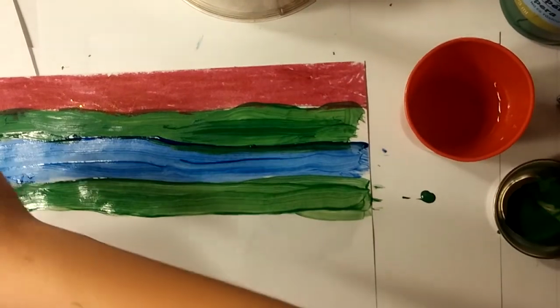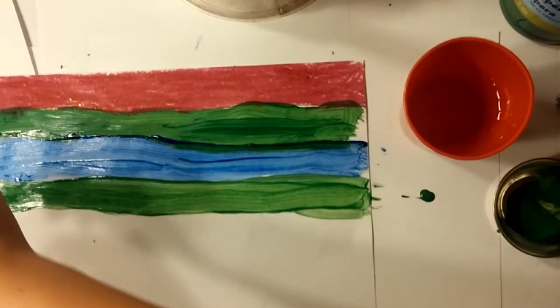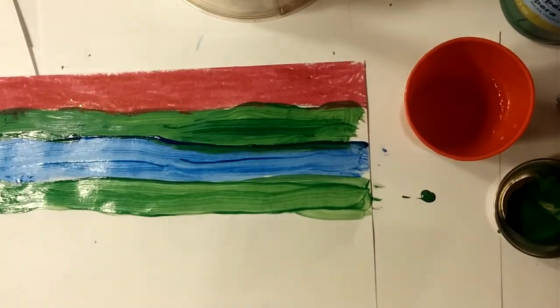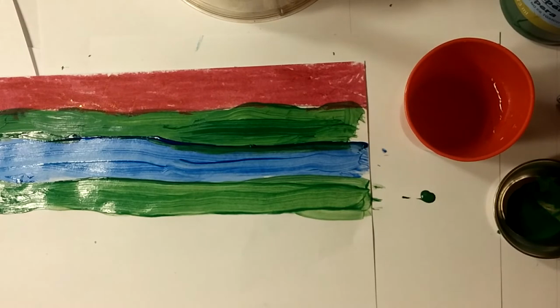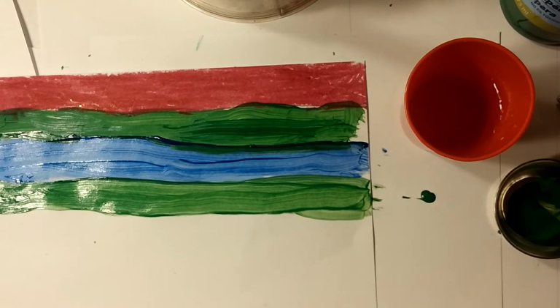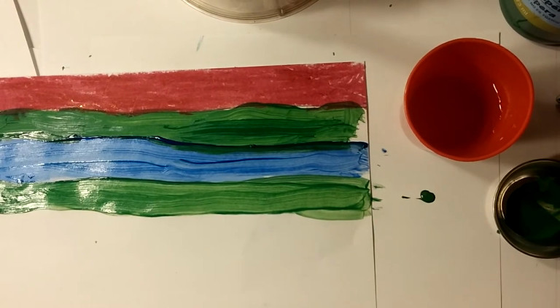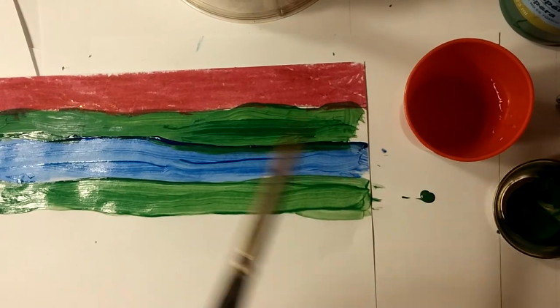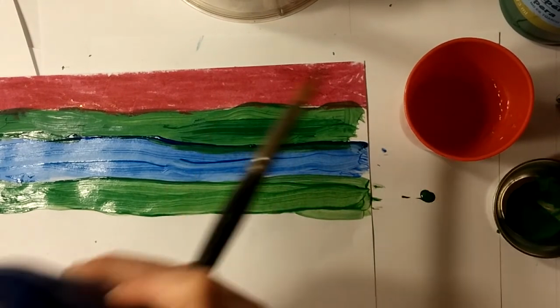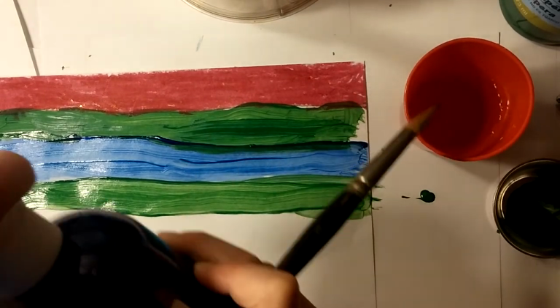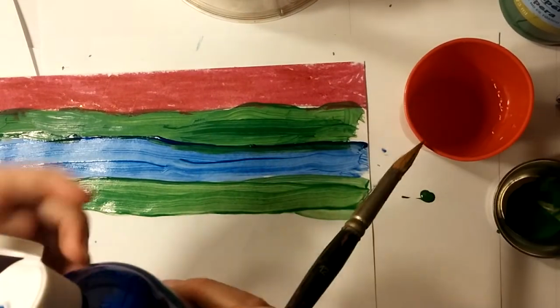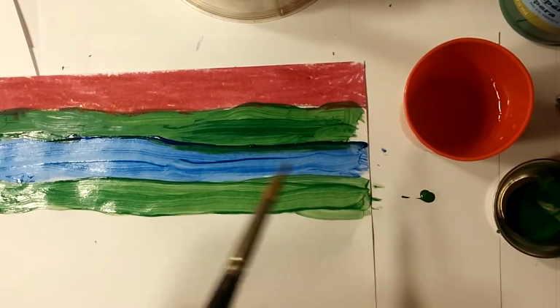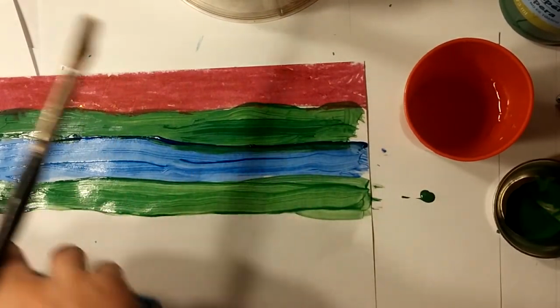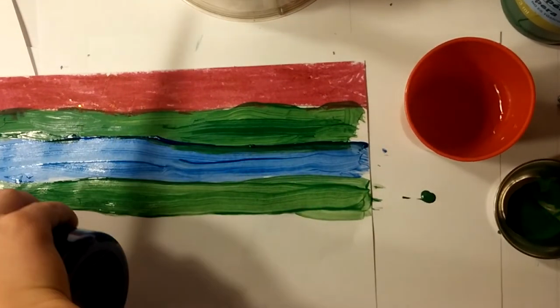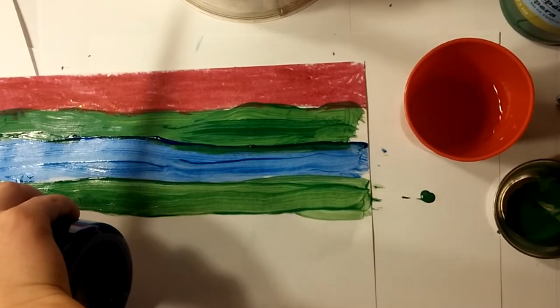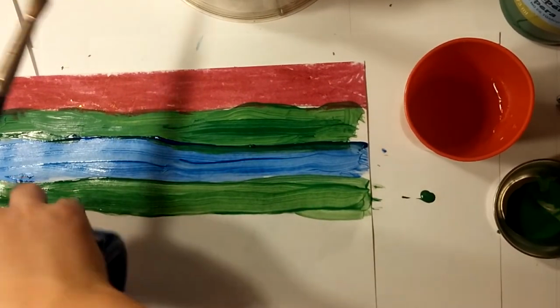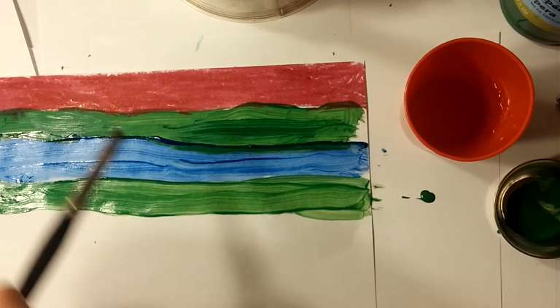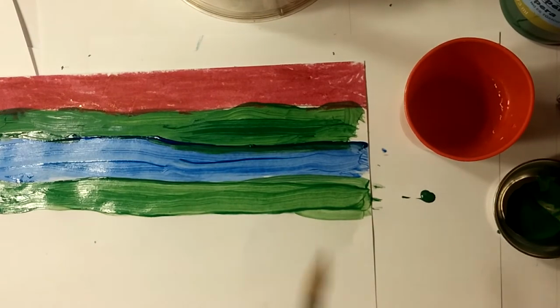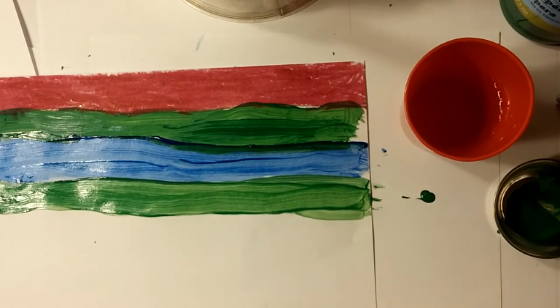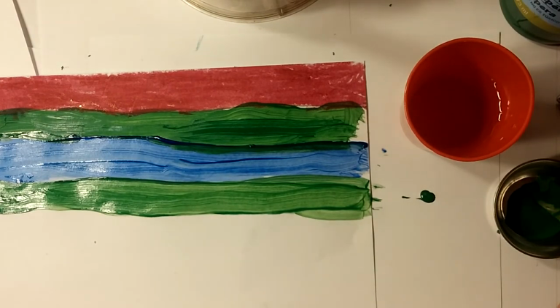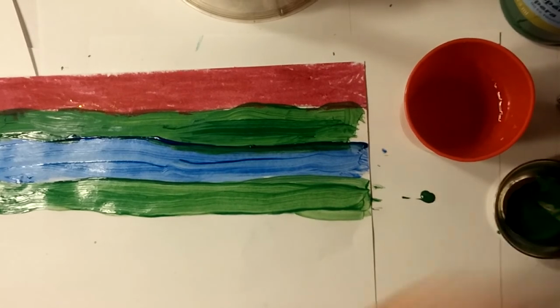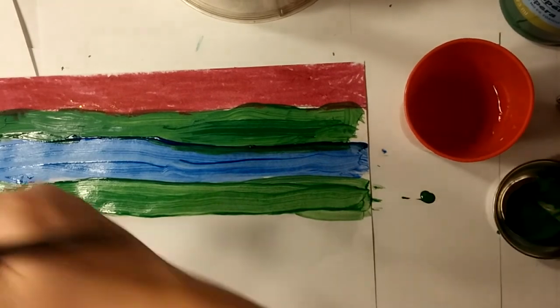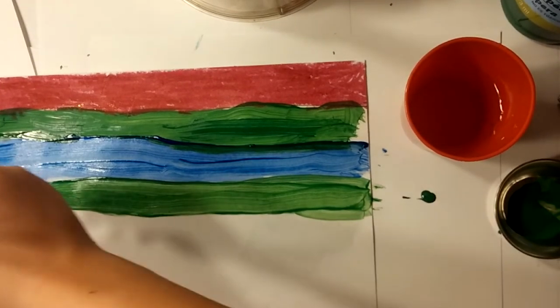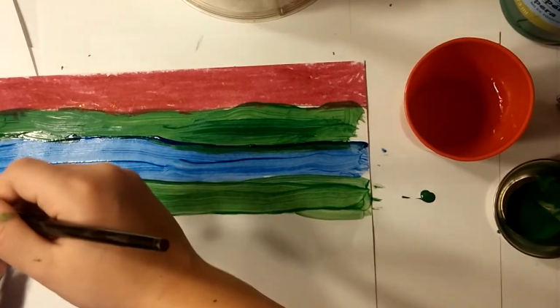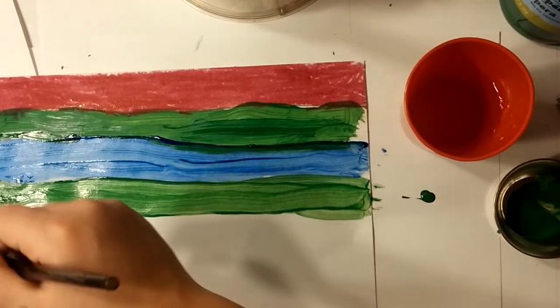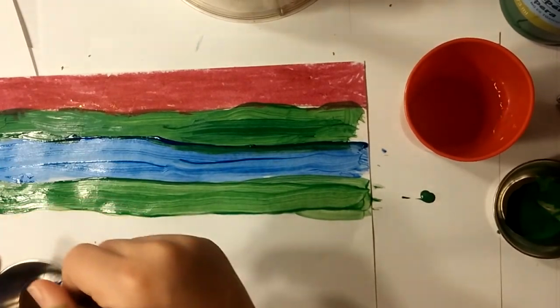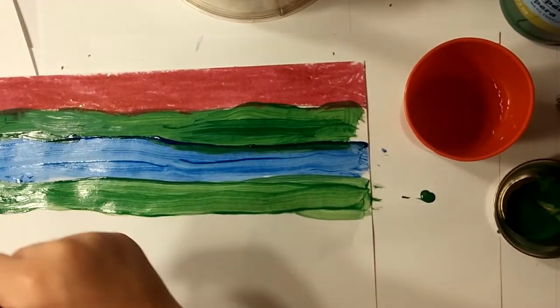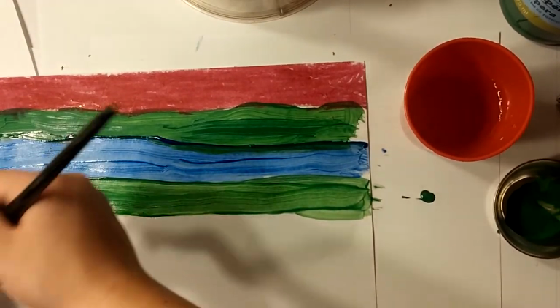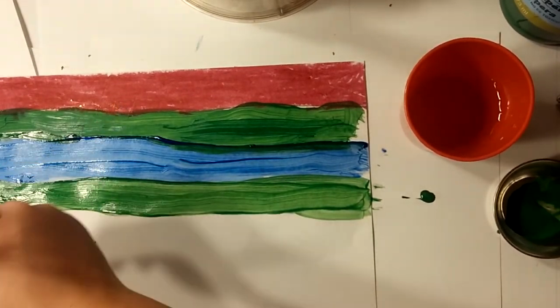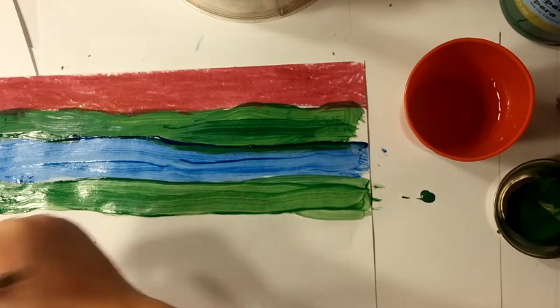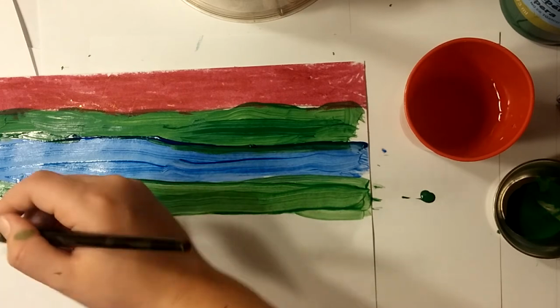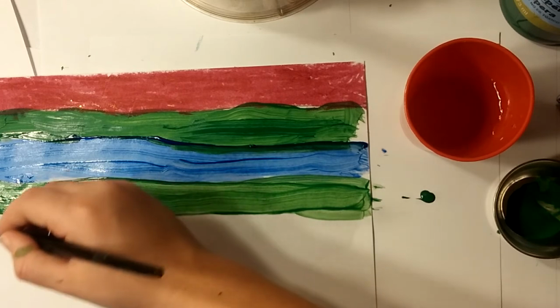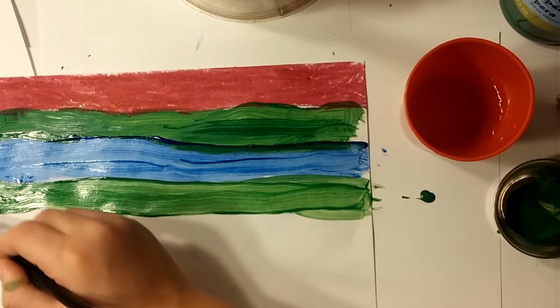I can't pause the camera forever. Let me rinse this off. Okay, I finally got a cup of water to rinse it off. Now it's your turn — blue.